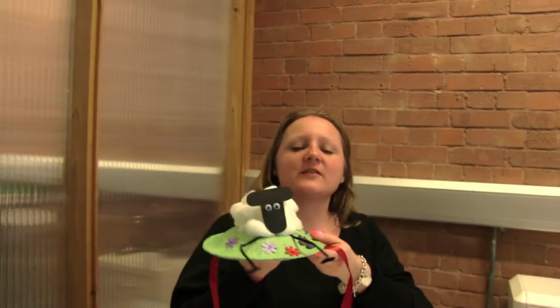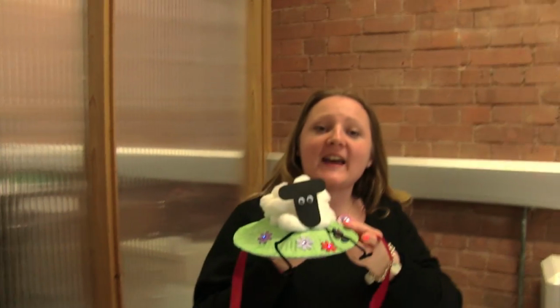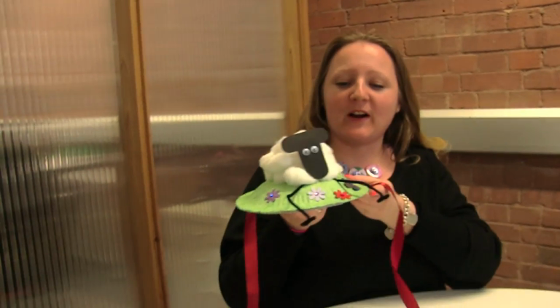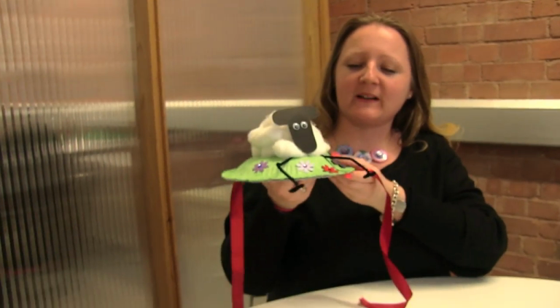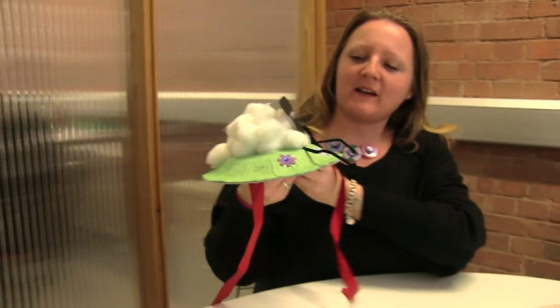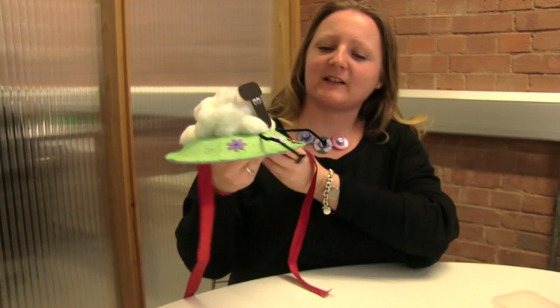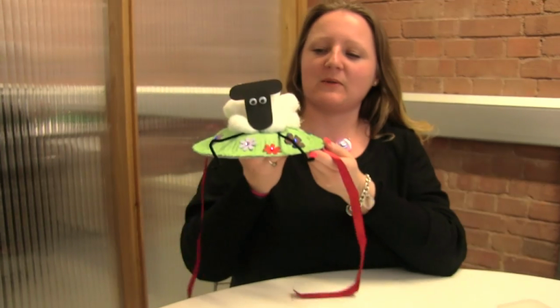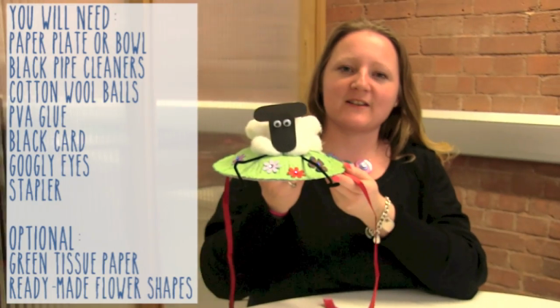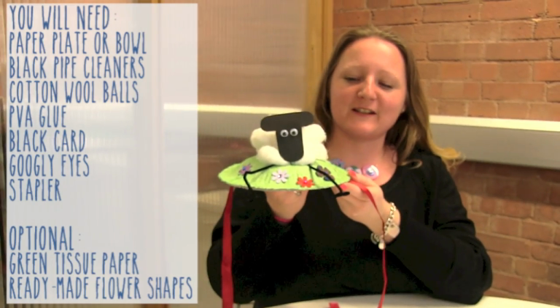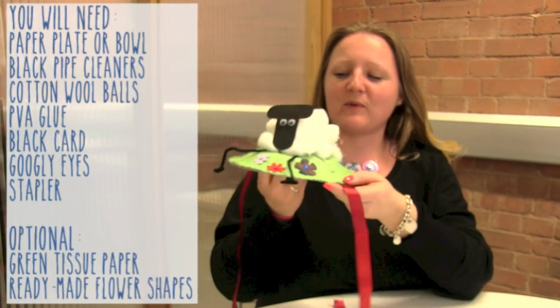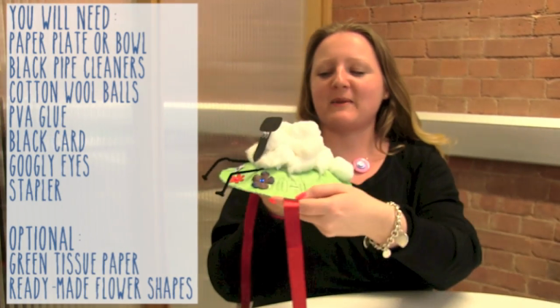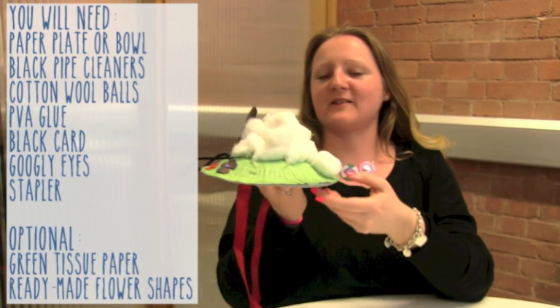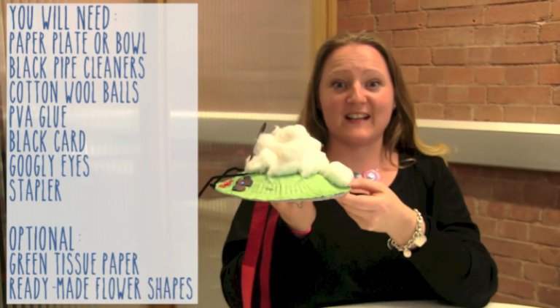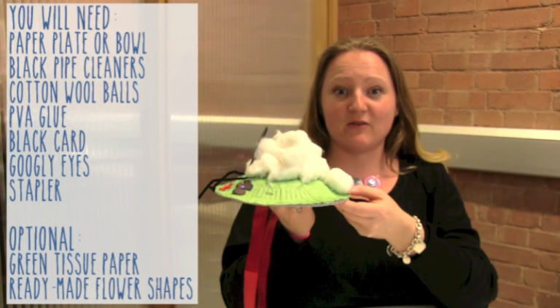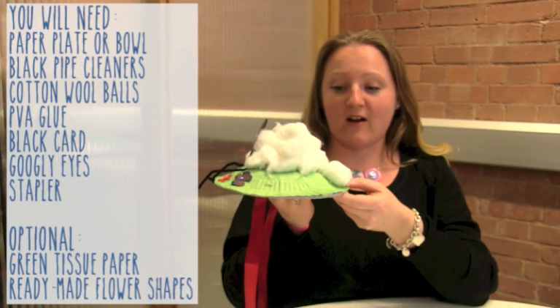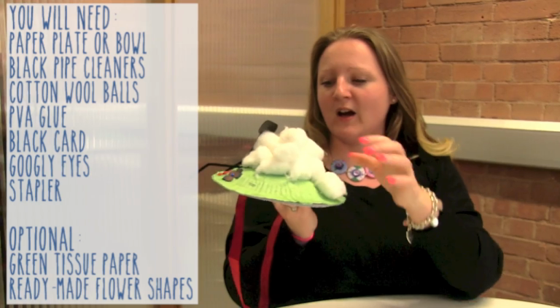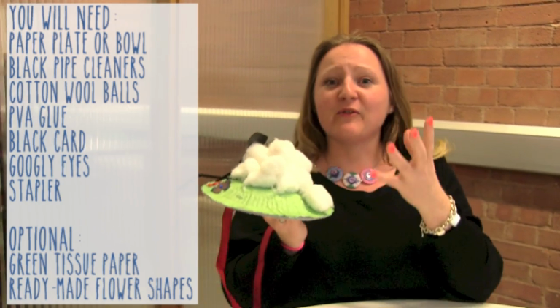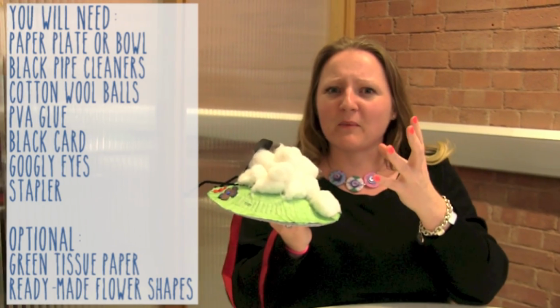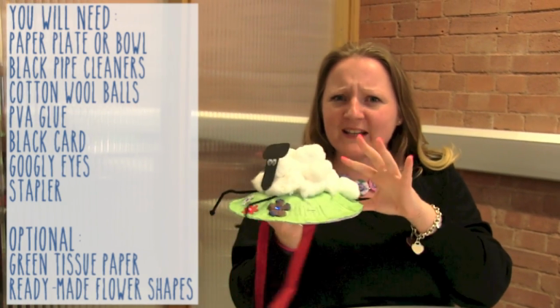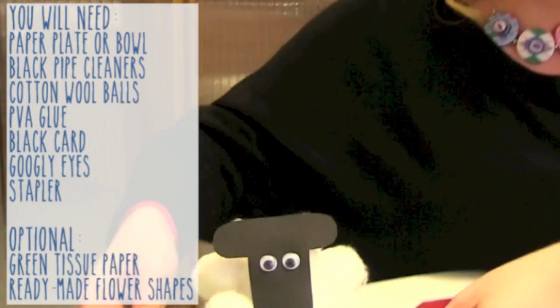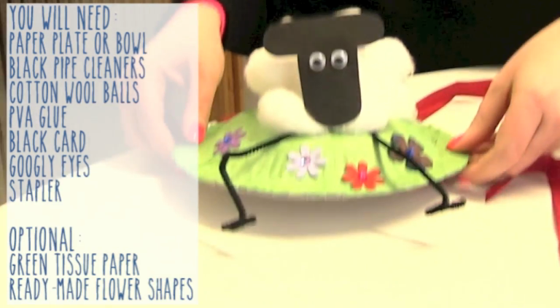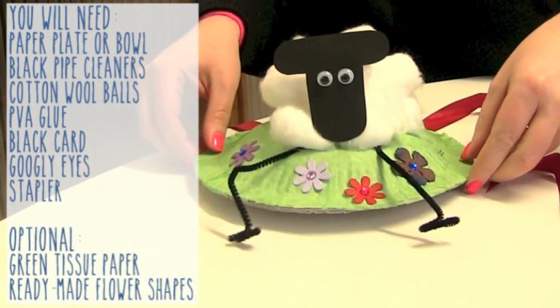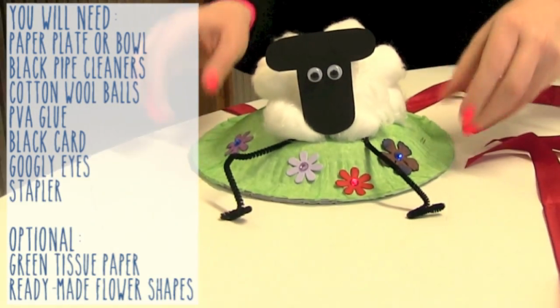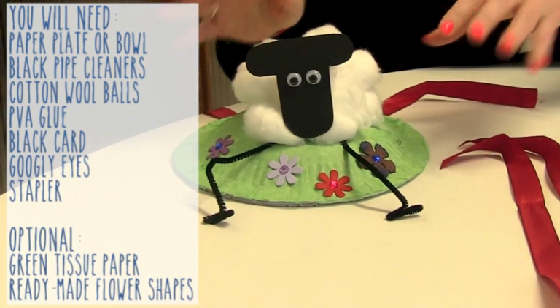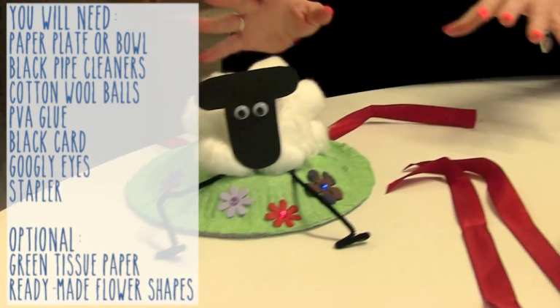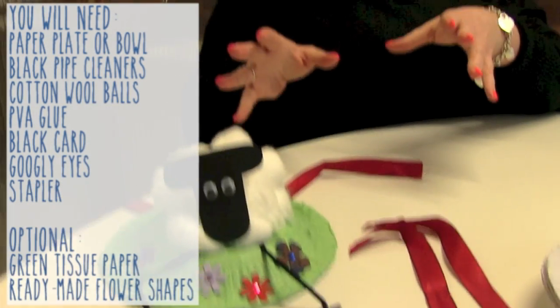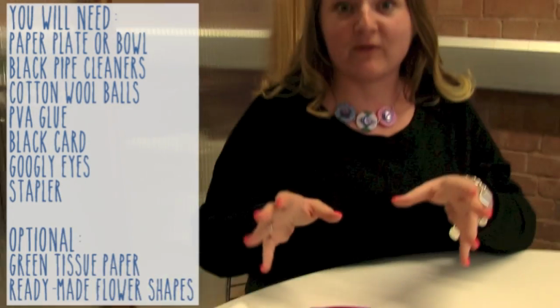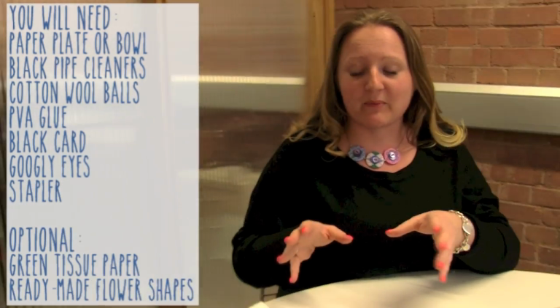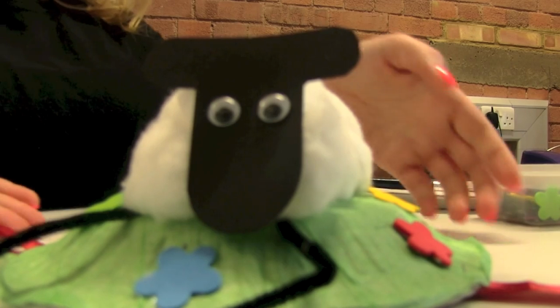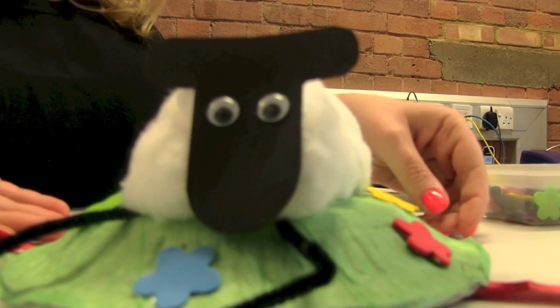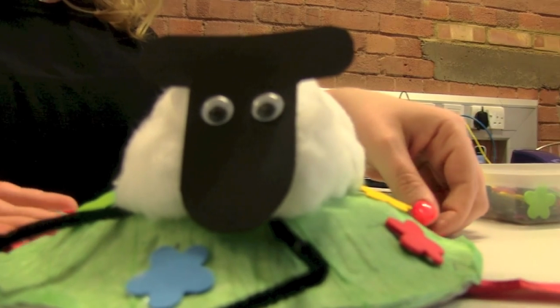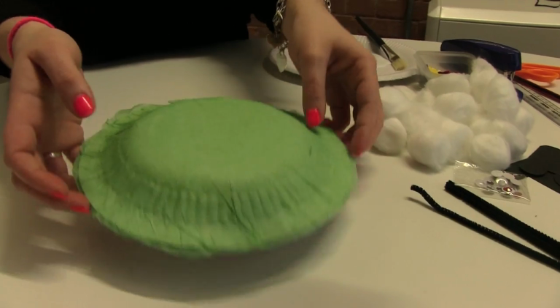Today we're hoping to make this little beauty, which is our Easter bonnet. We're trying to make something nice and quick and easy that you can make at home, and hopefully you've got most of the bits. It's fairly straightforward and something that you can make the night before it's supposed to be in.